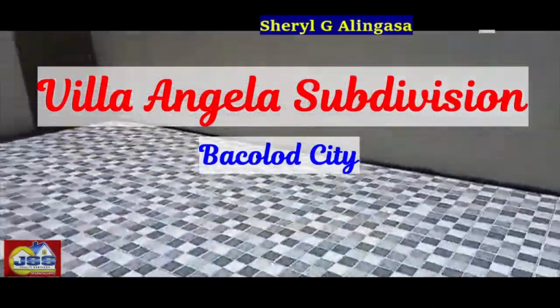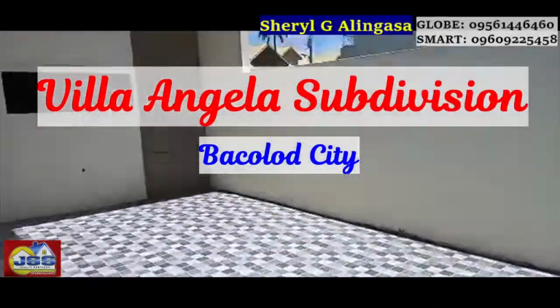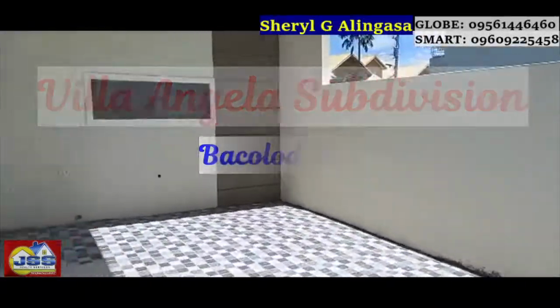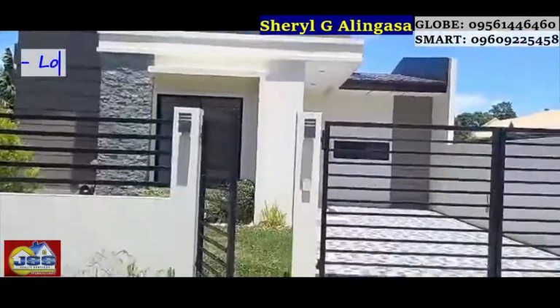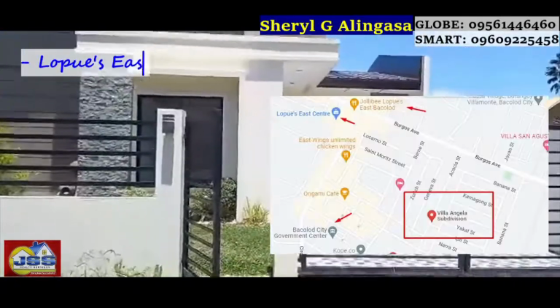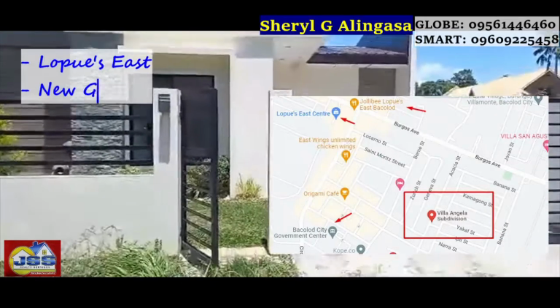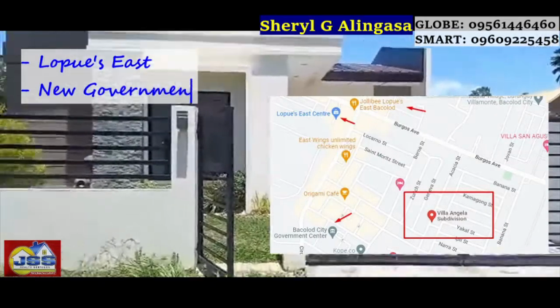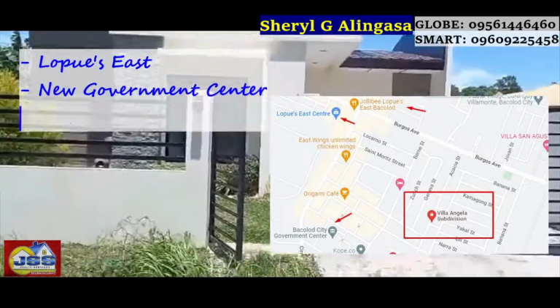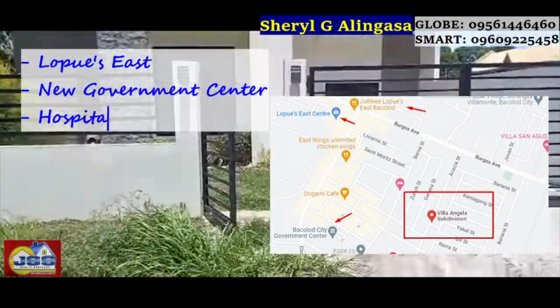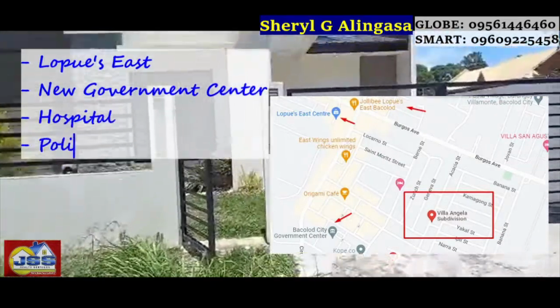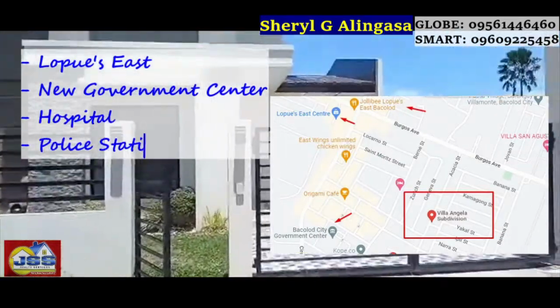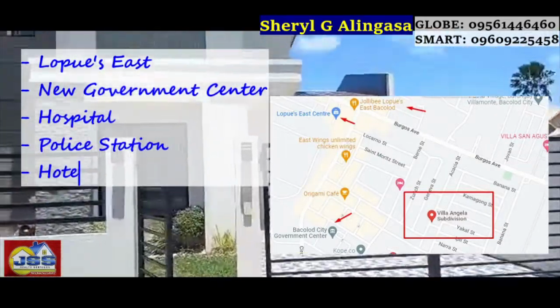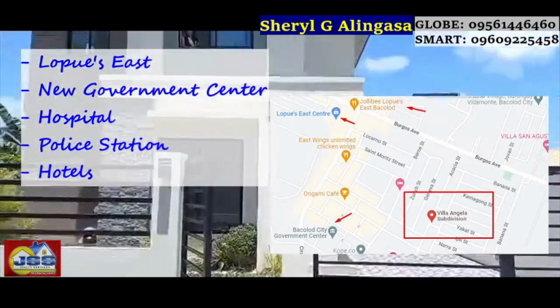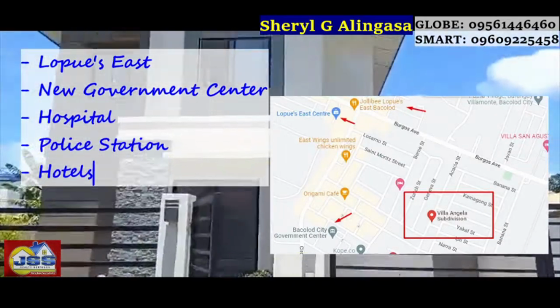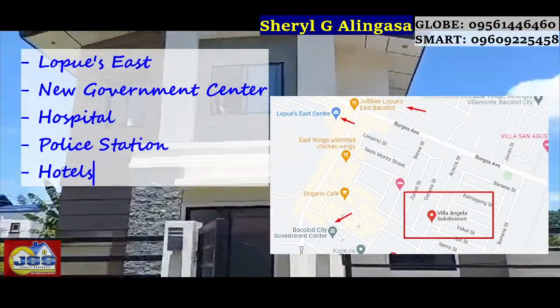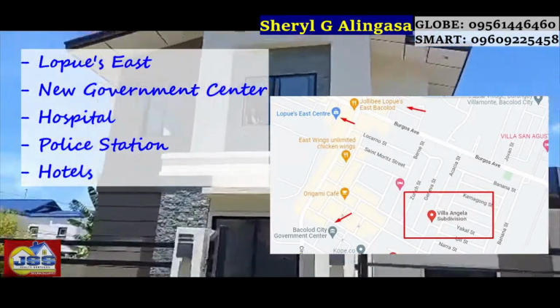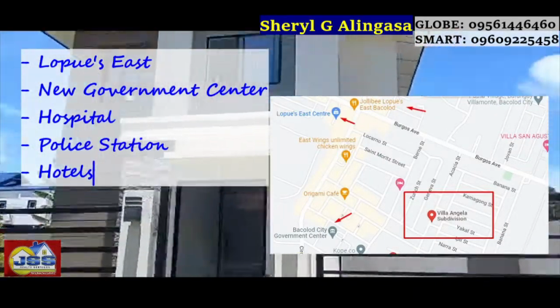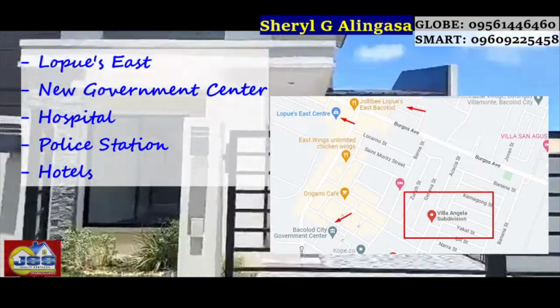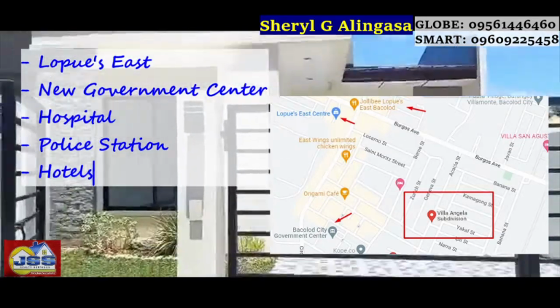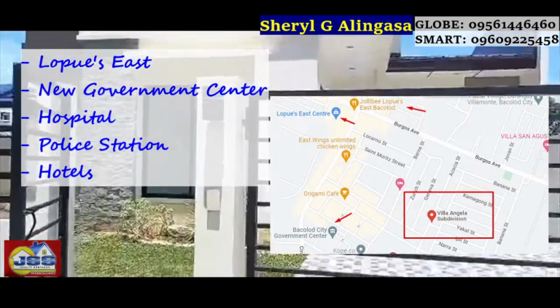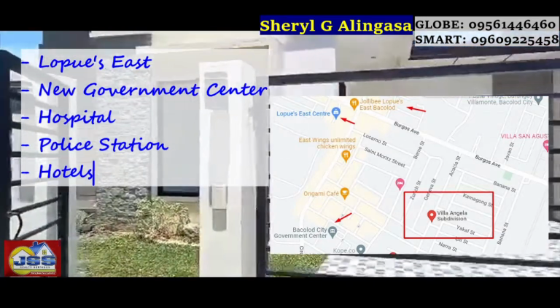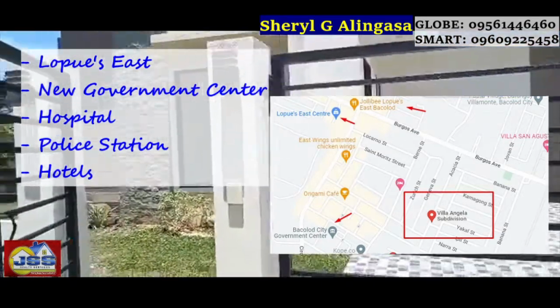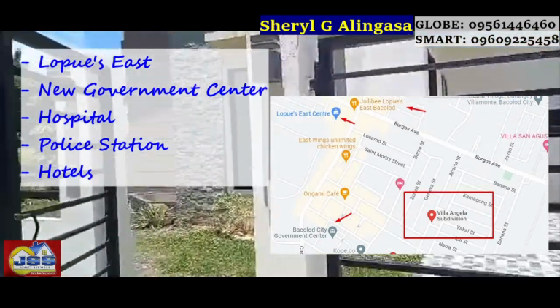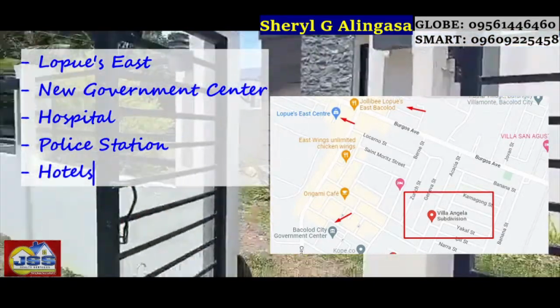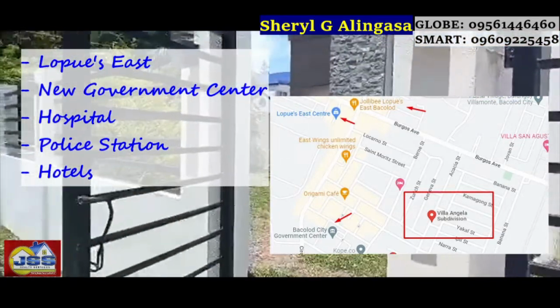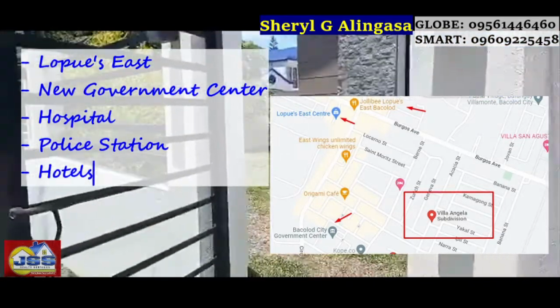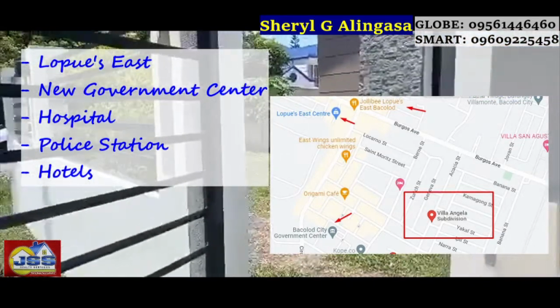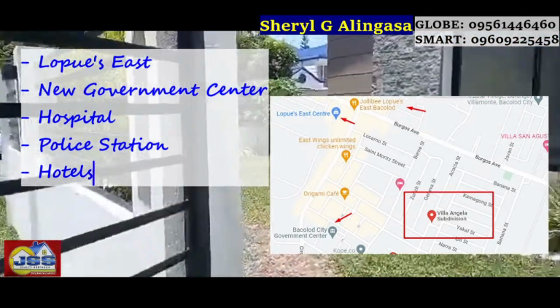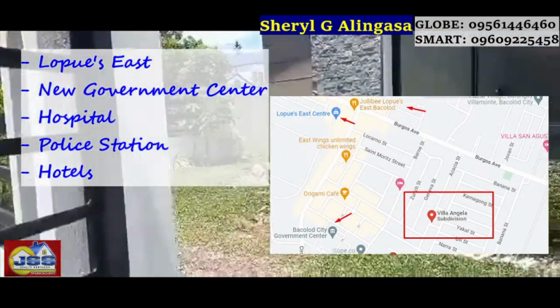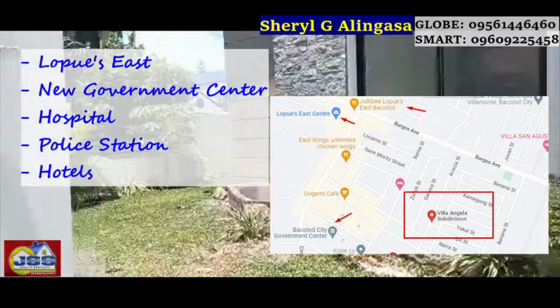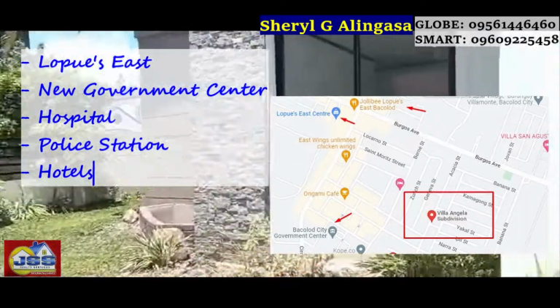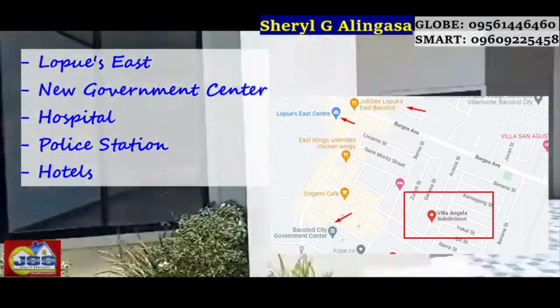This is just a few minutes away from Lopez East, the new government center, hospital, police stations, and hotels. It's very accessible because our location is along the highway.